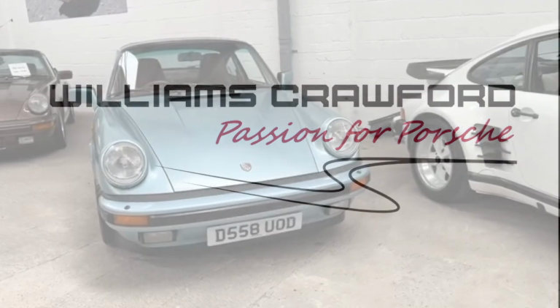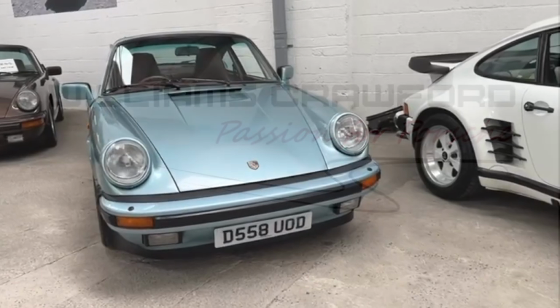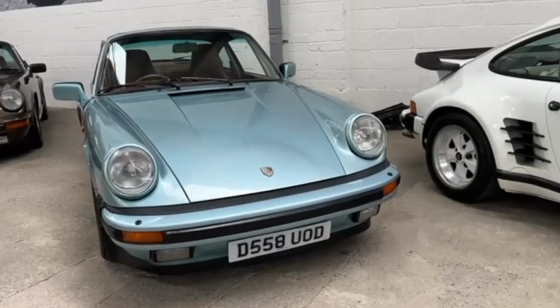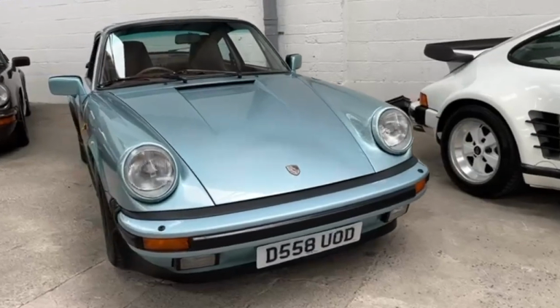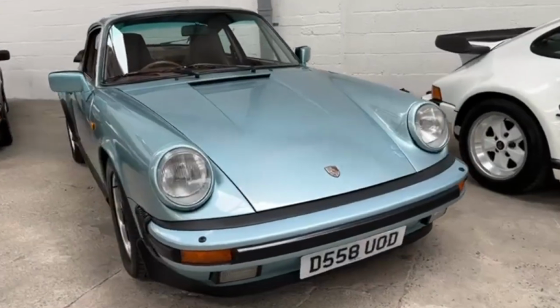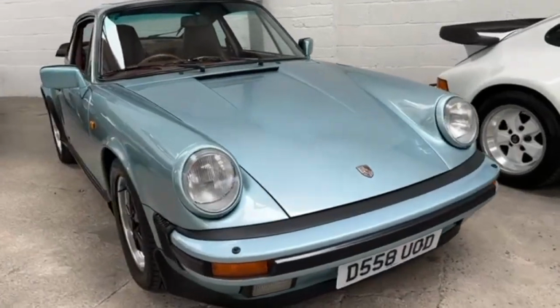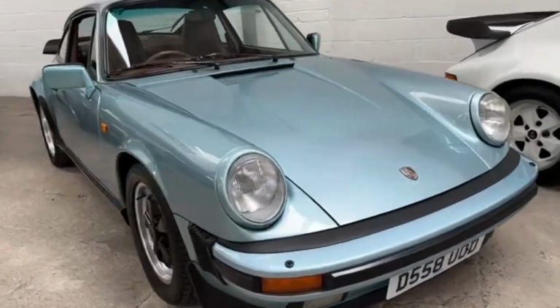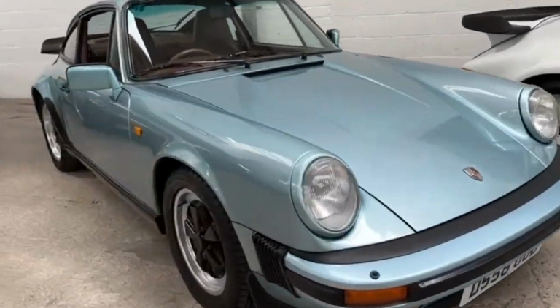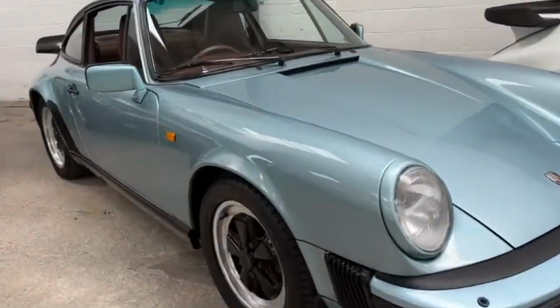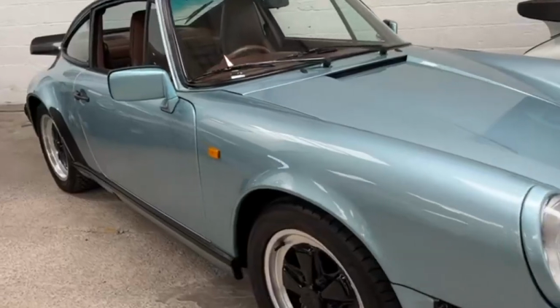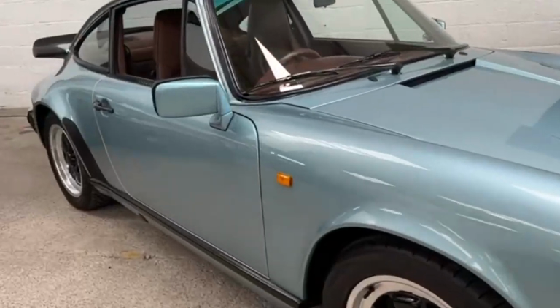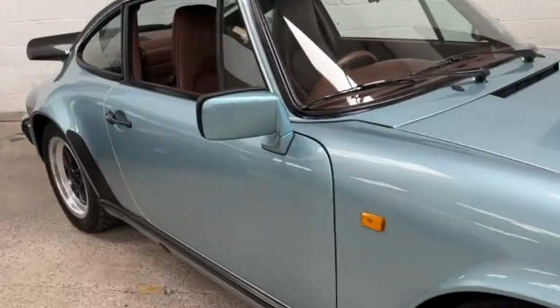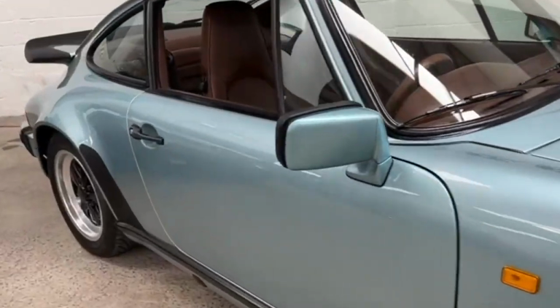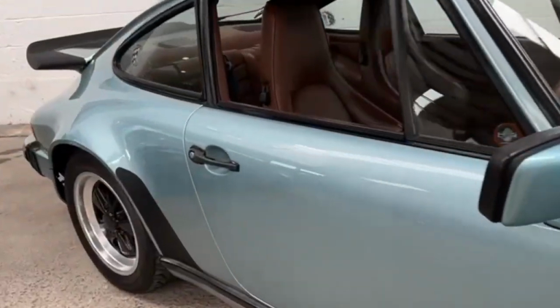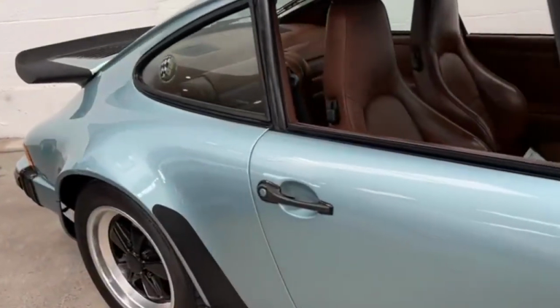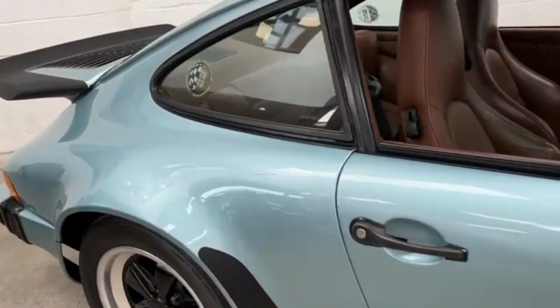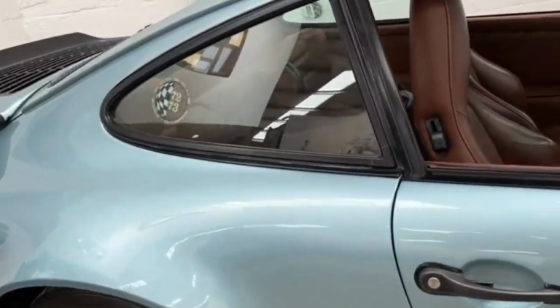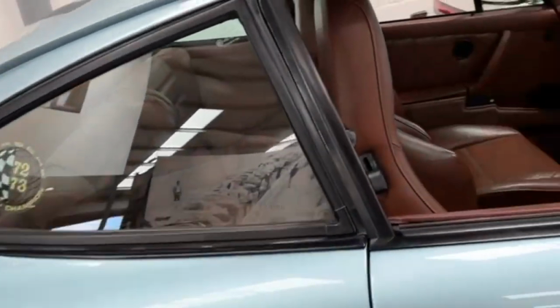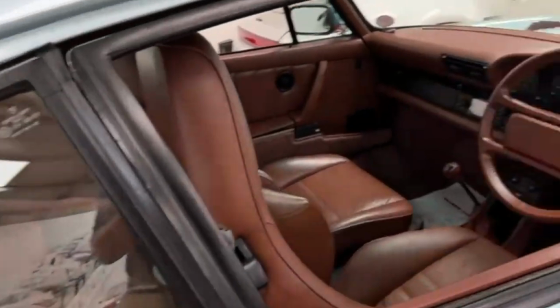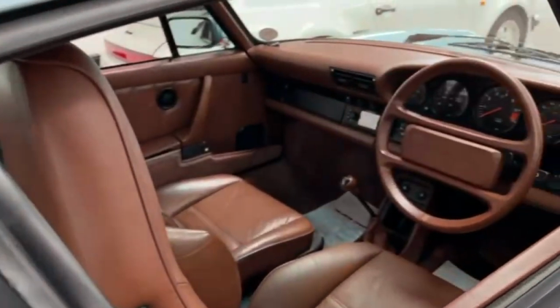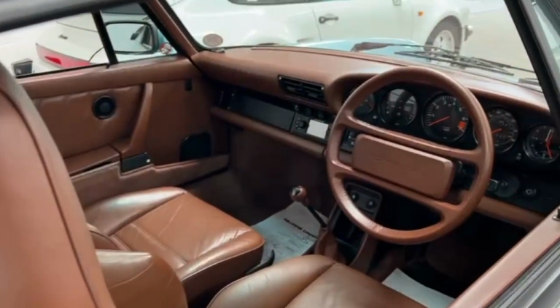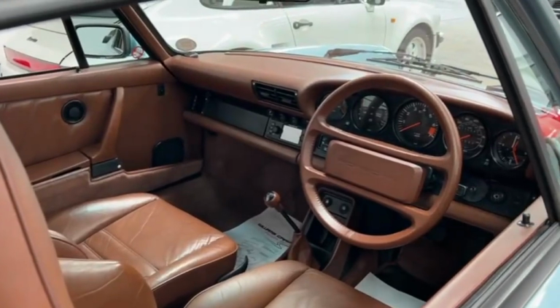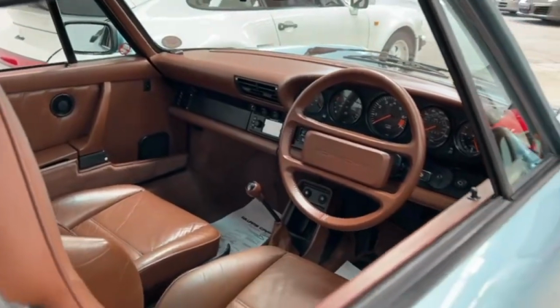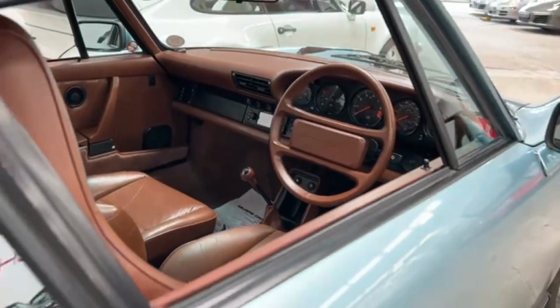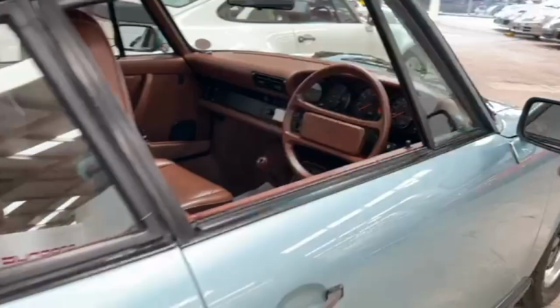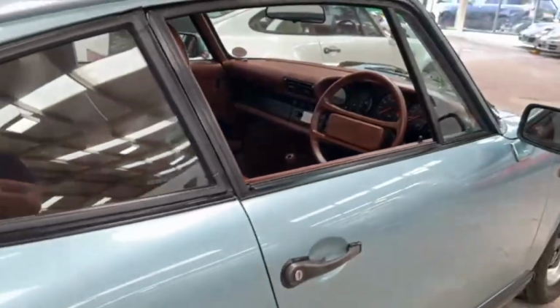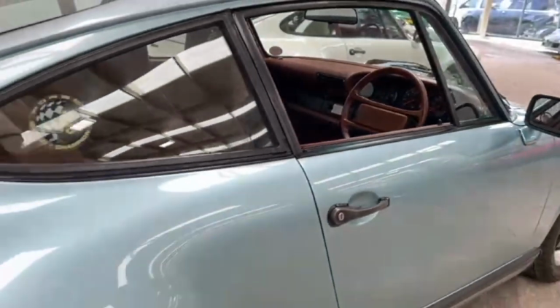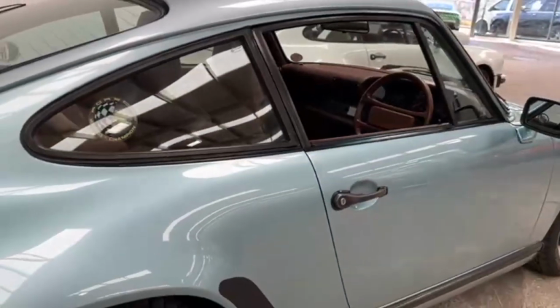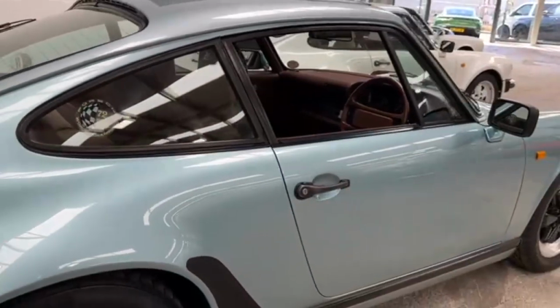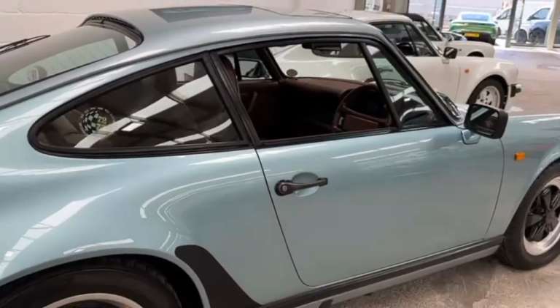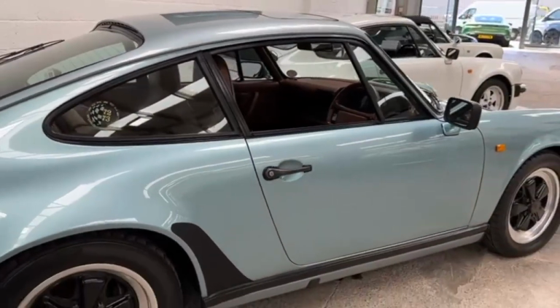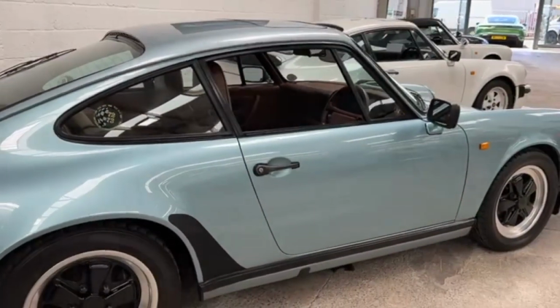Here we have a 3.2 Sport Coupe in a very rare colour combination of Lagoon with Mahogany. Works super well together and it's an immaculate car. It's a really, really special 86 G50.